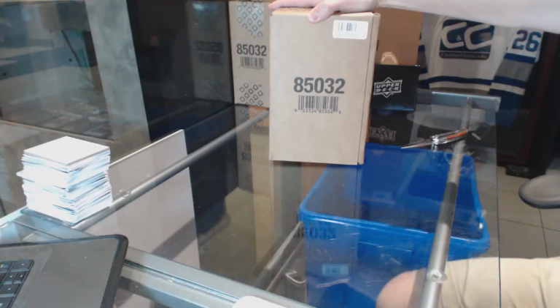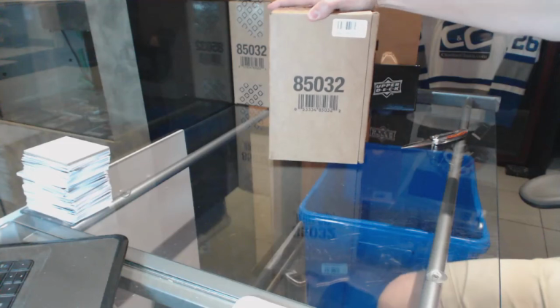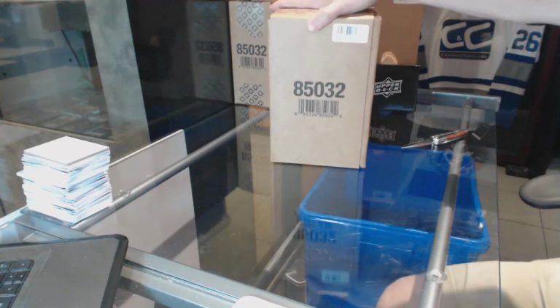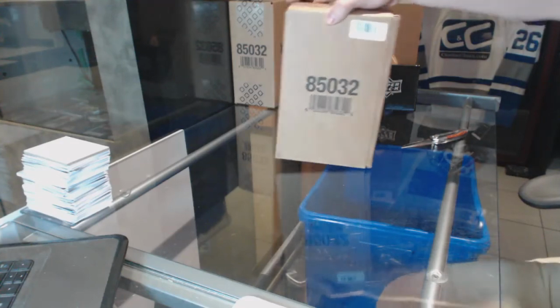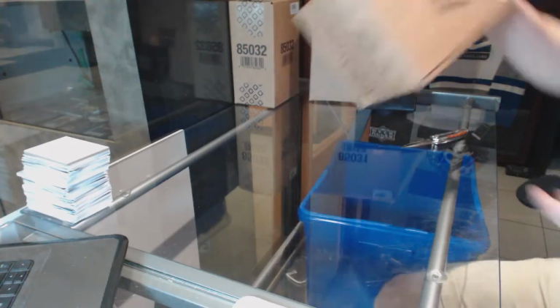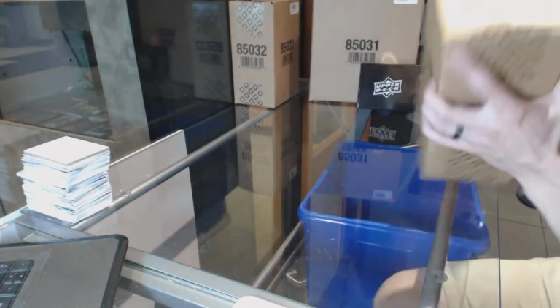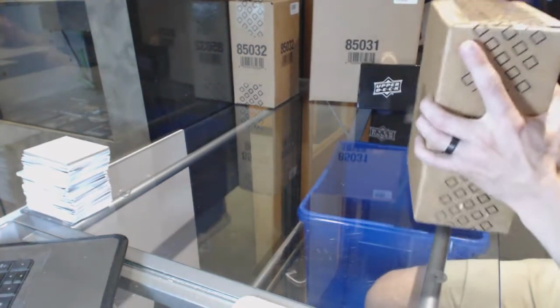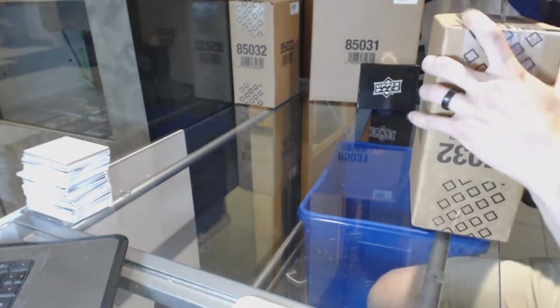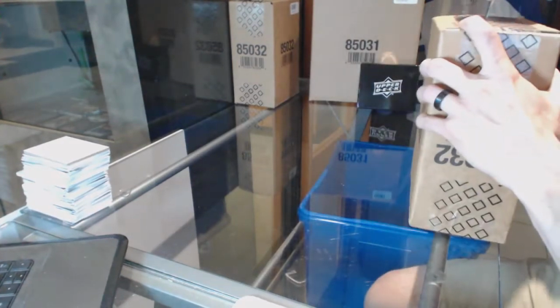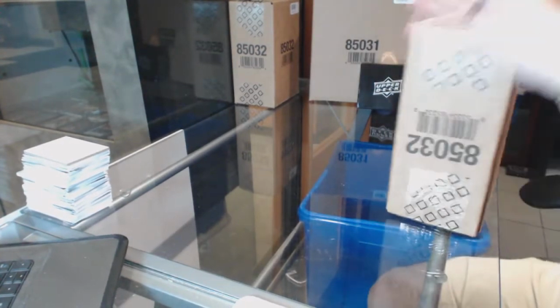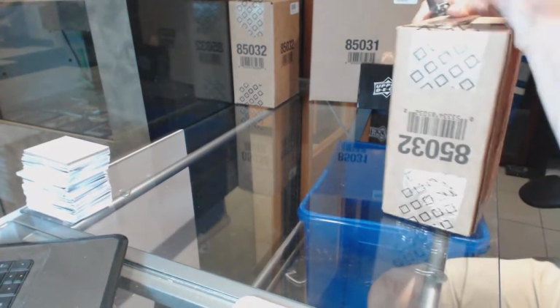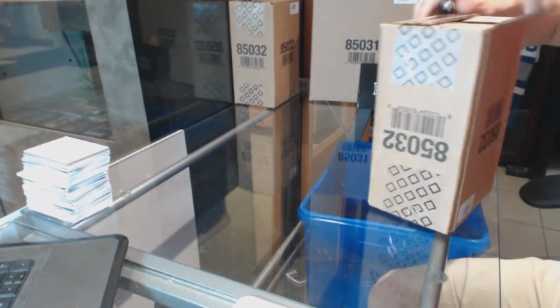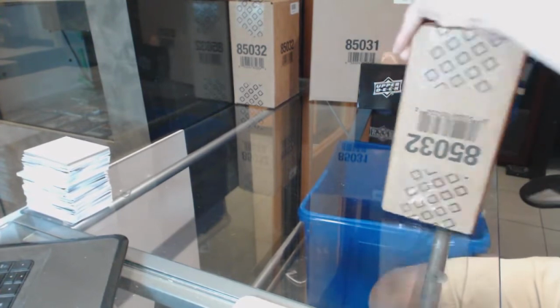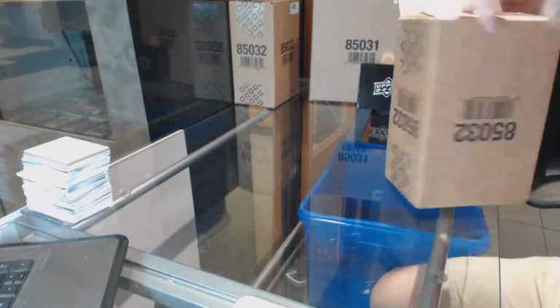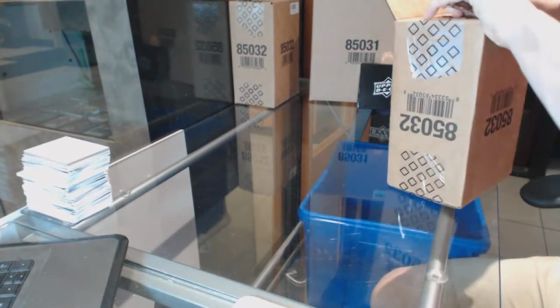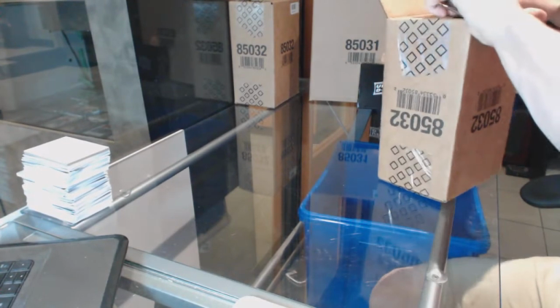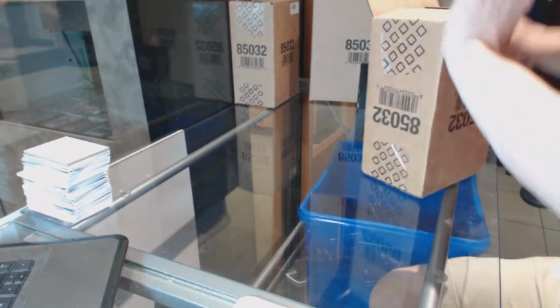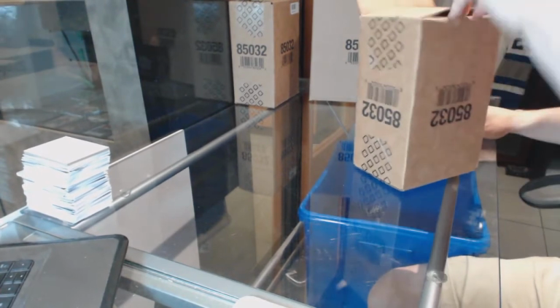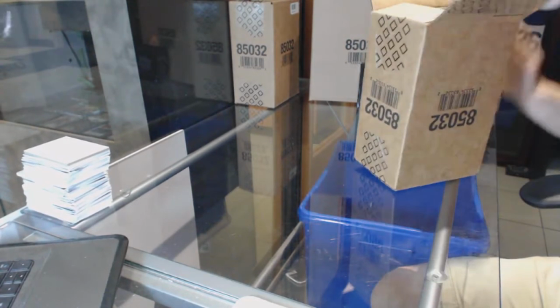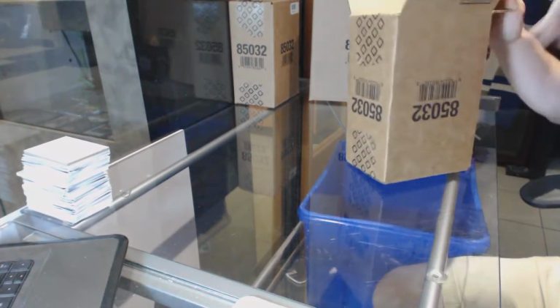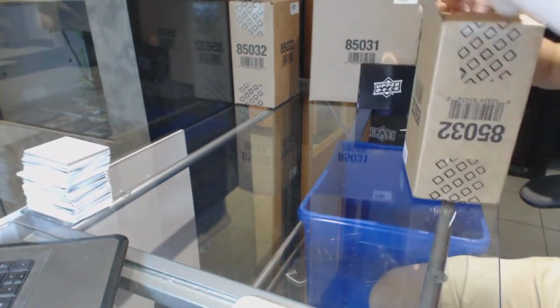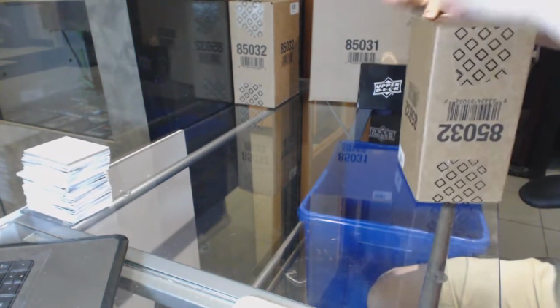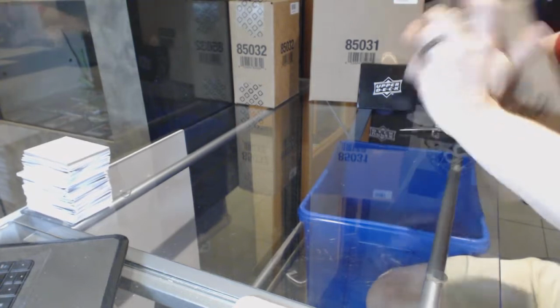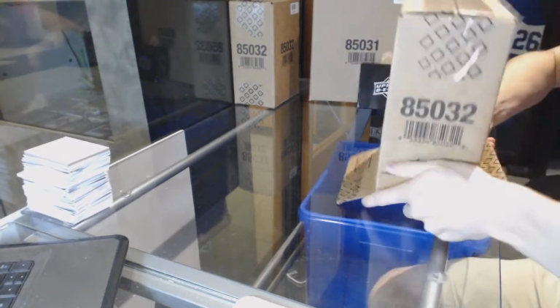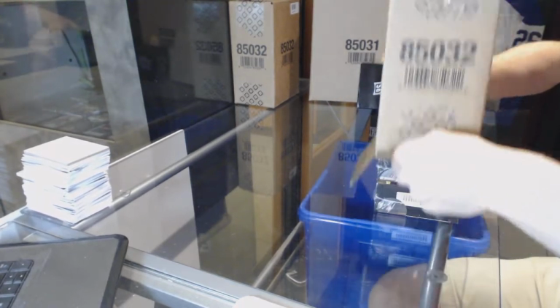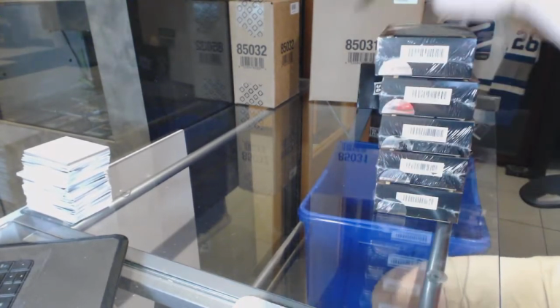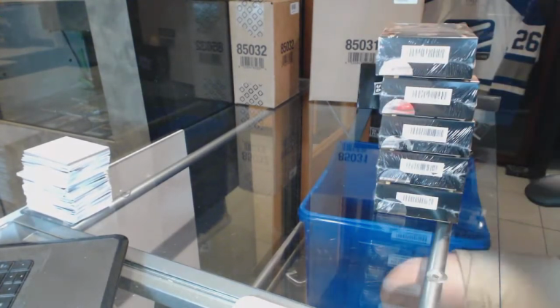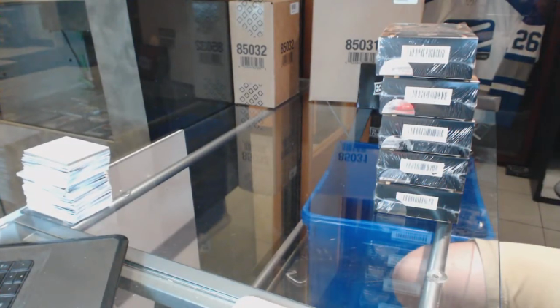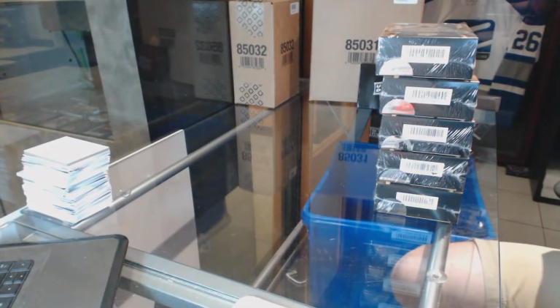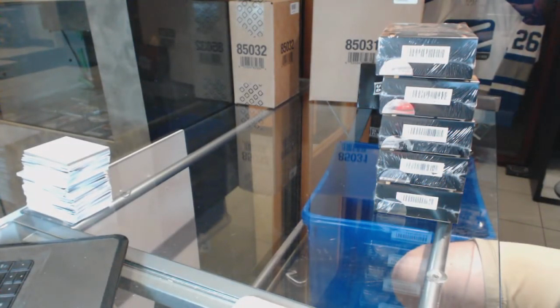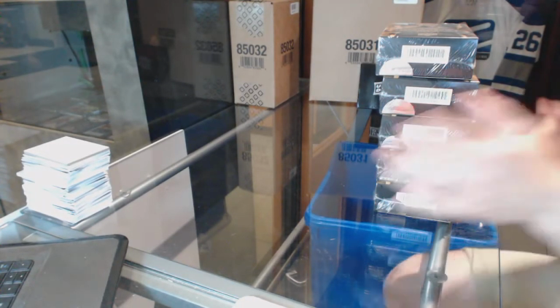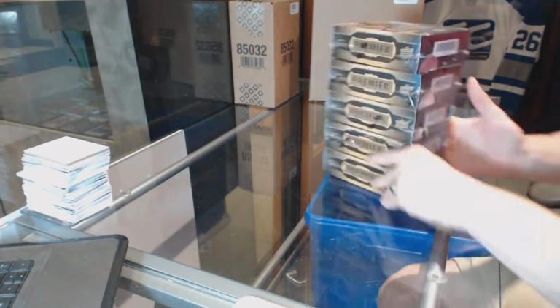Here we go. CNC group rake number 64, 50, 15, 16, upper deck premiere, 5 box case rake. Some good luck everybody.